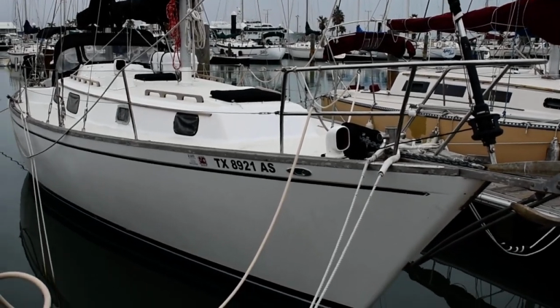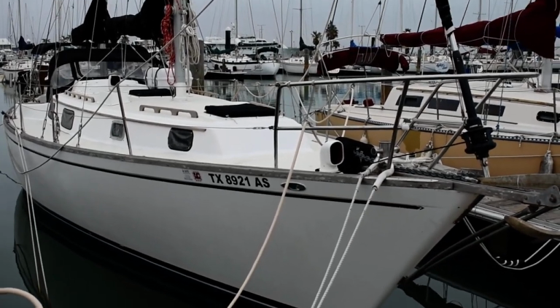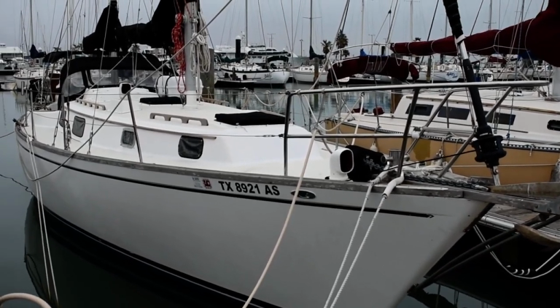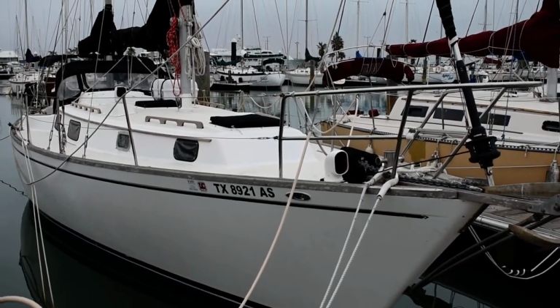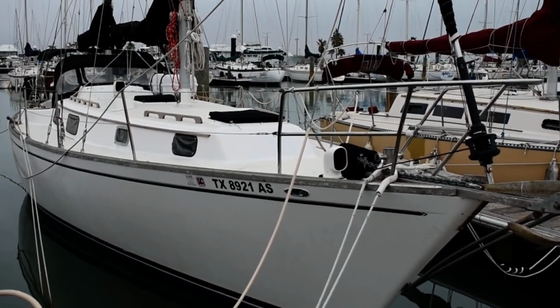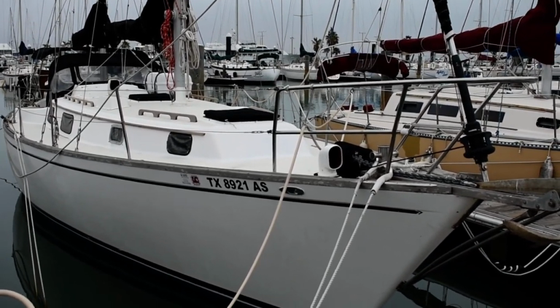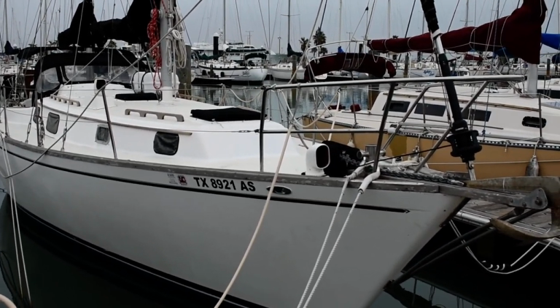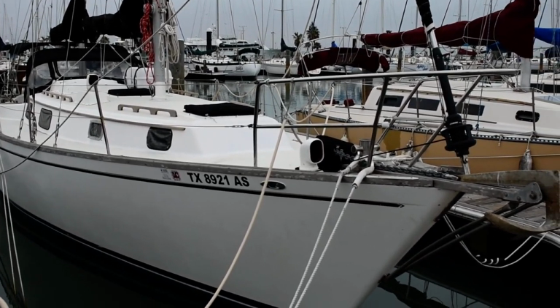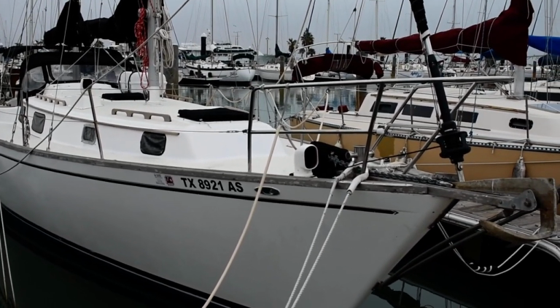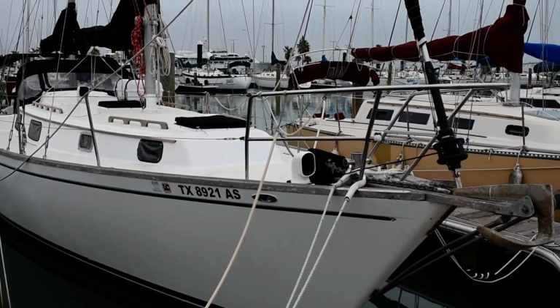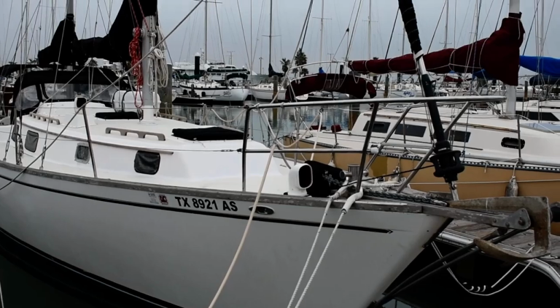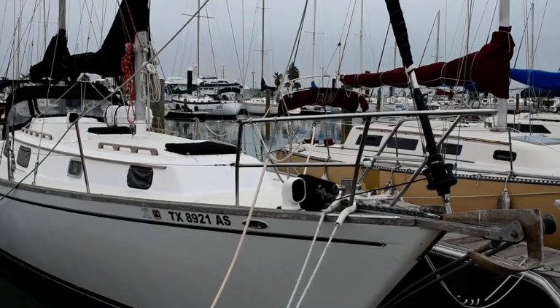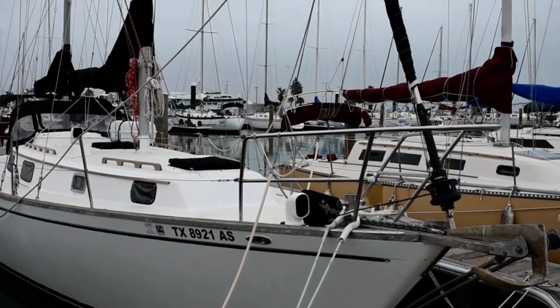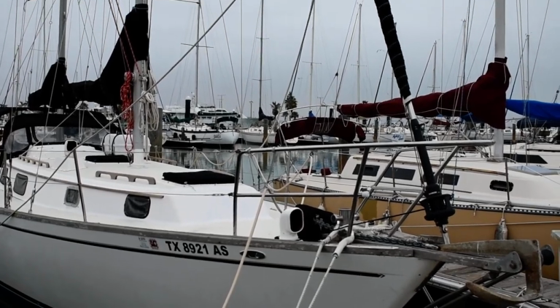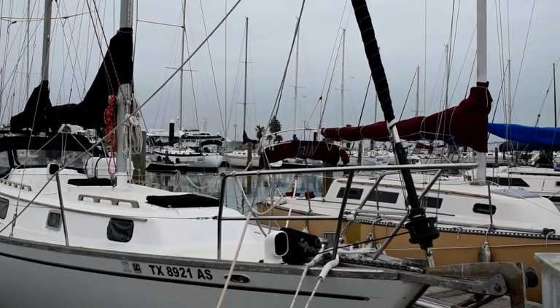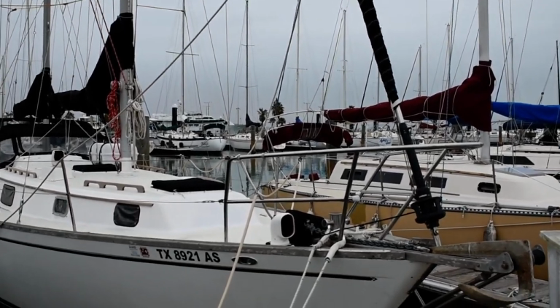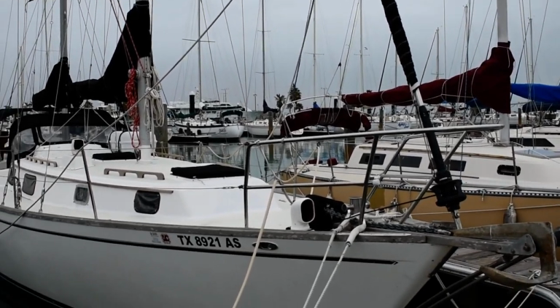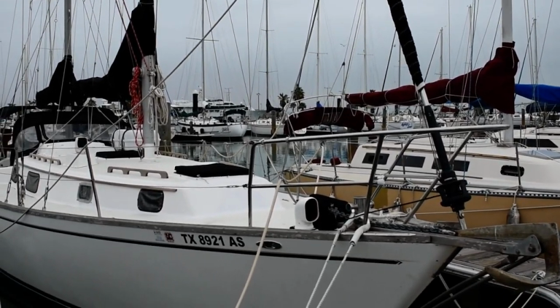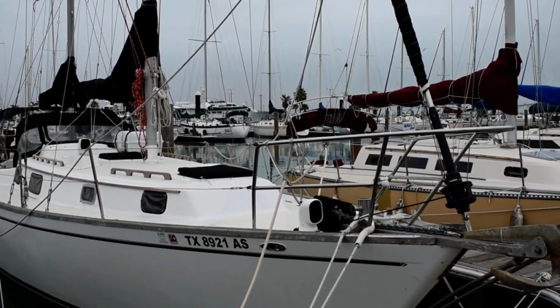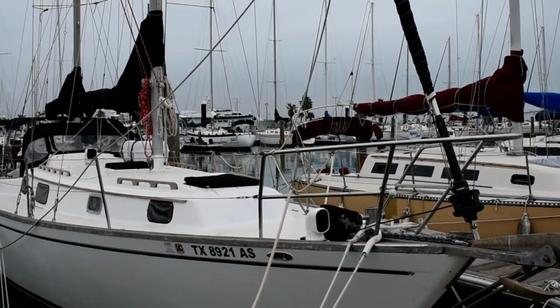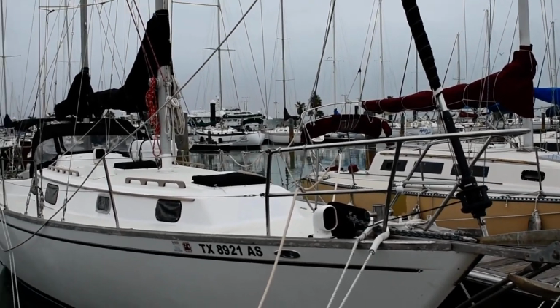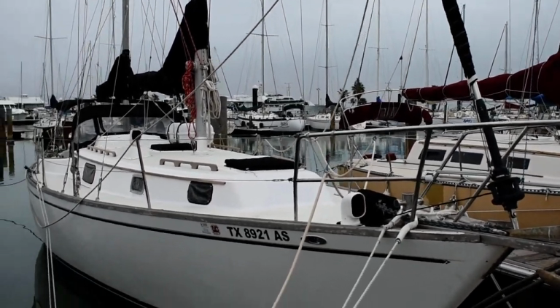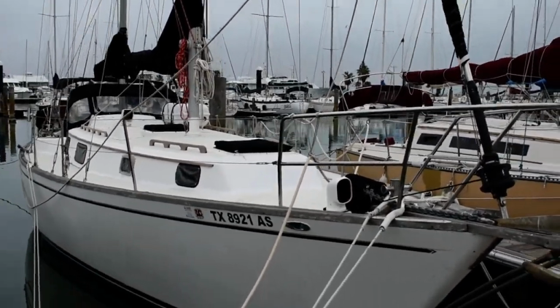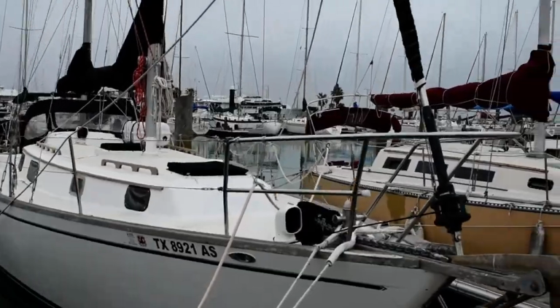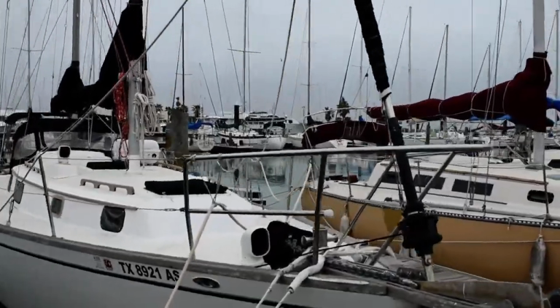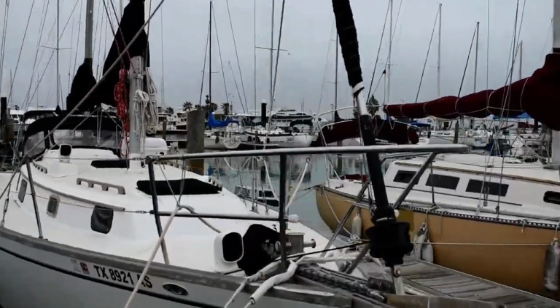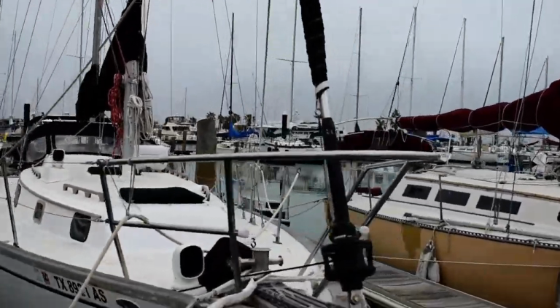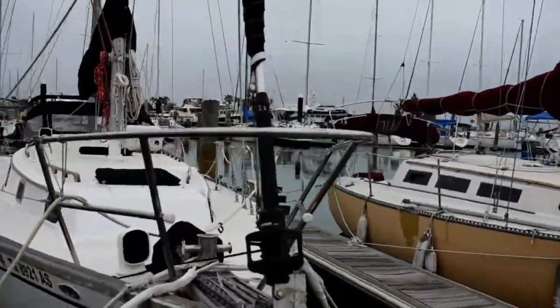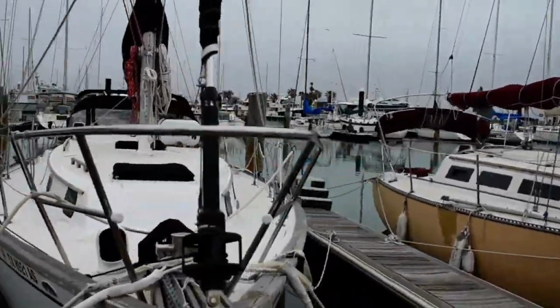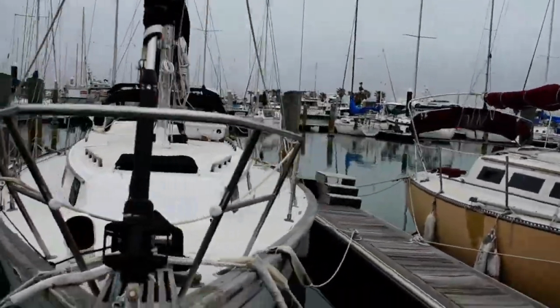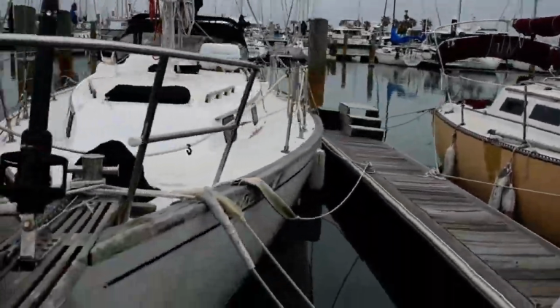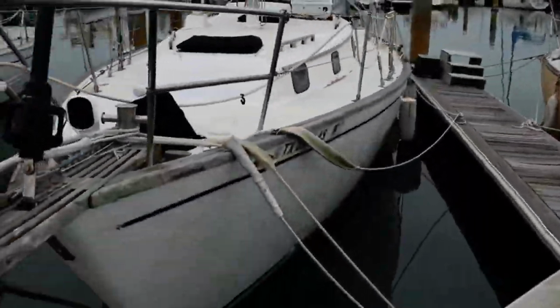Hi, this is Steve the Broker with Boatshare Texas Yacht Brokers. We're down here on this 1977 Pearson 356 ketch. I'm going to give you a walk around the exterior of this boat and give you an idea of the deck plan and layout.